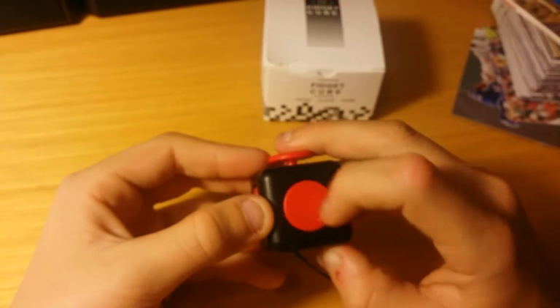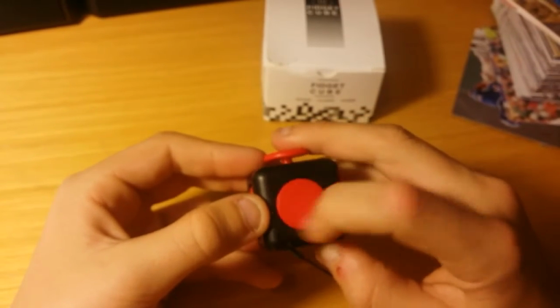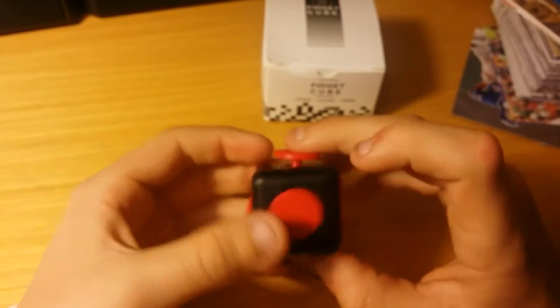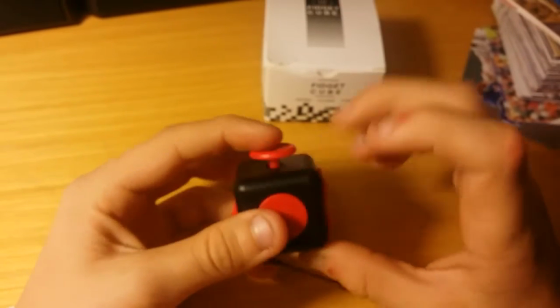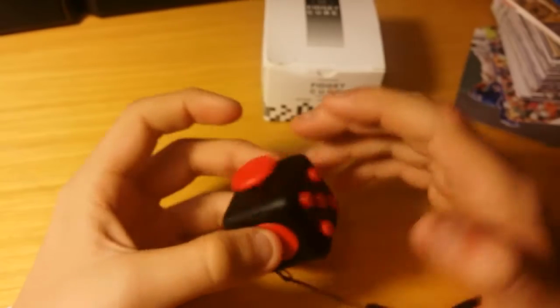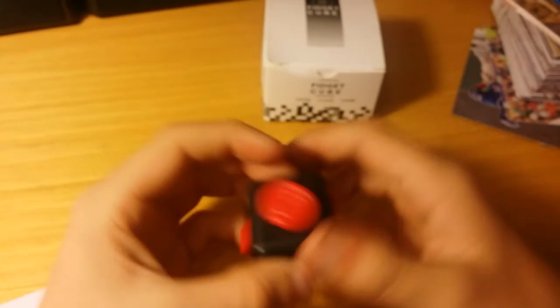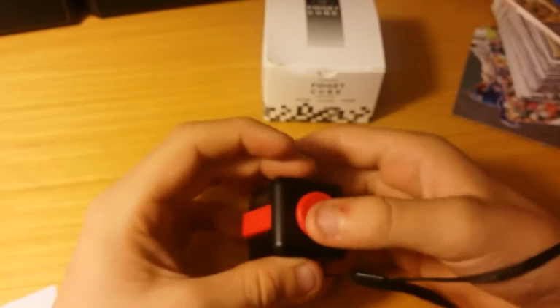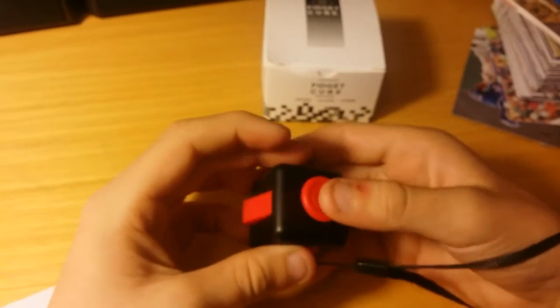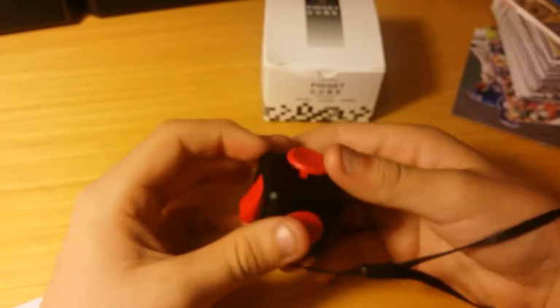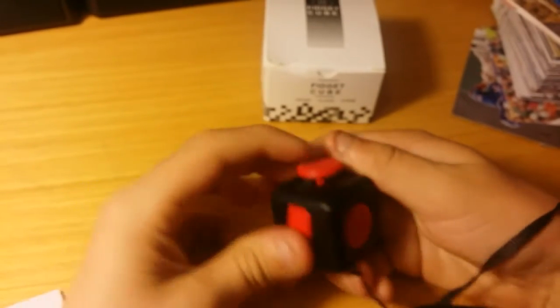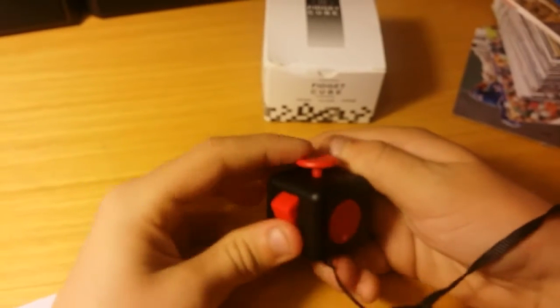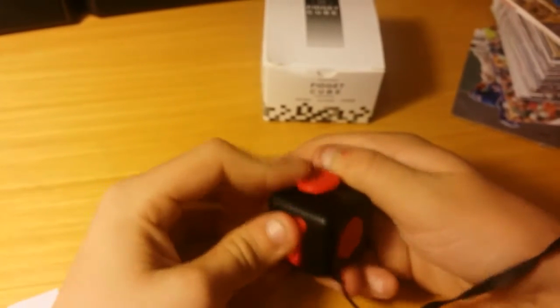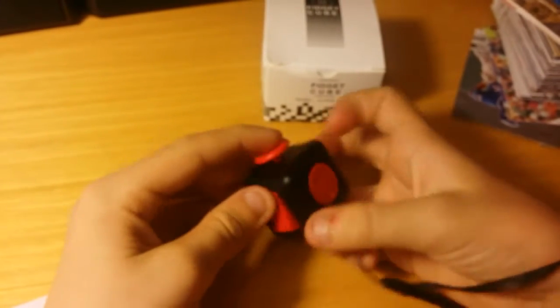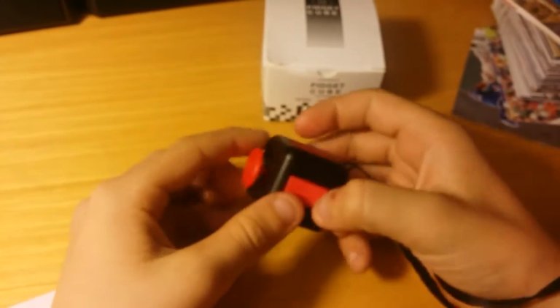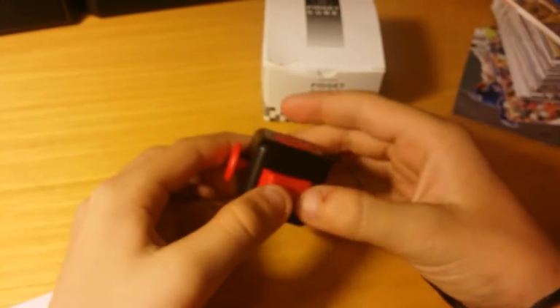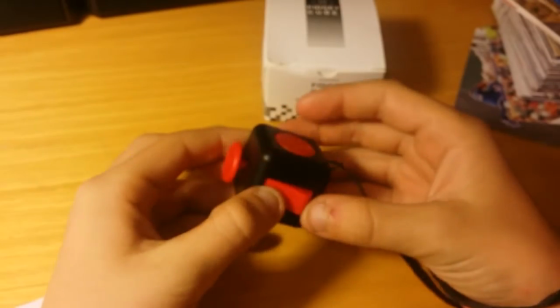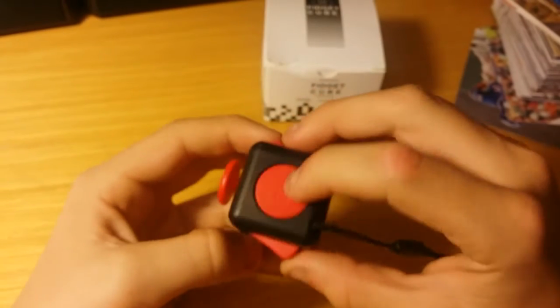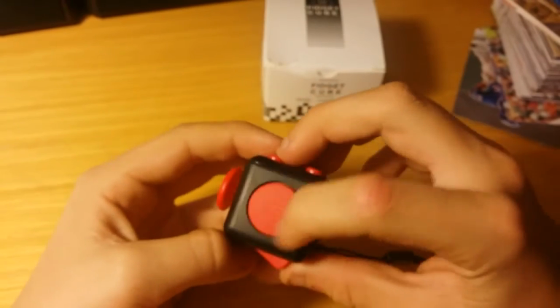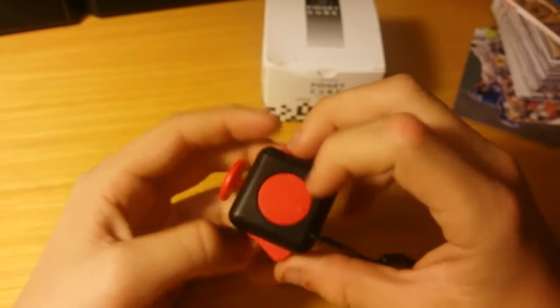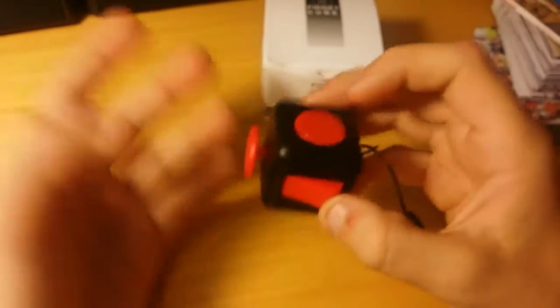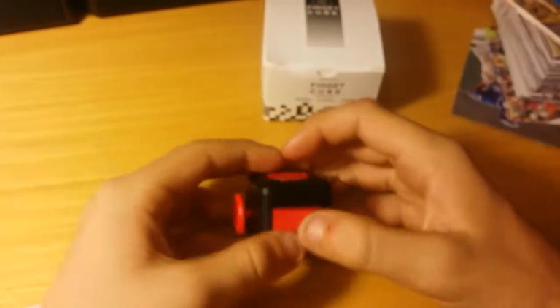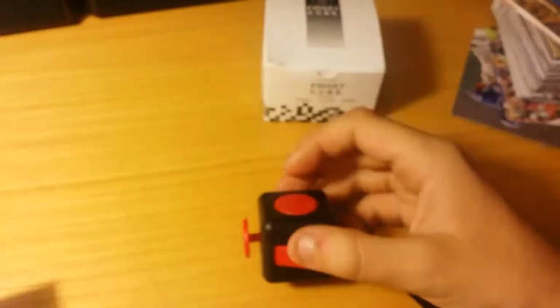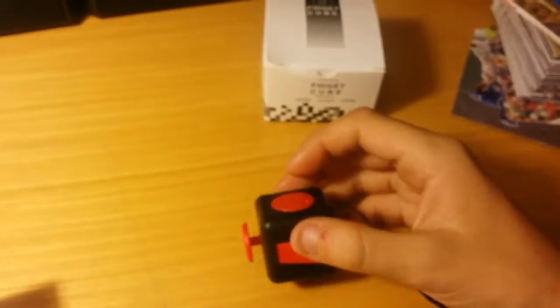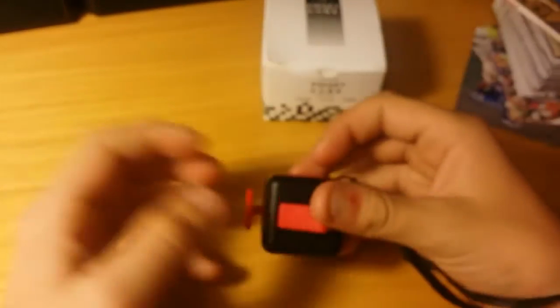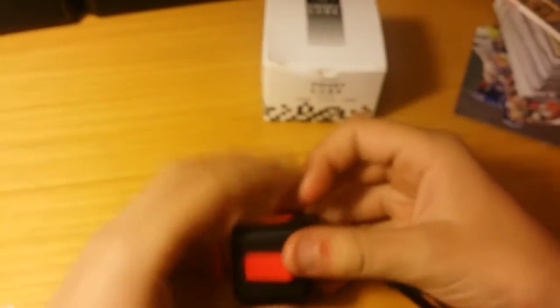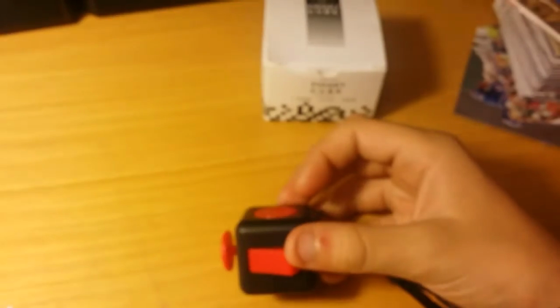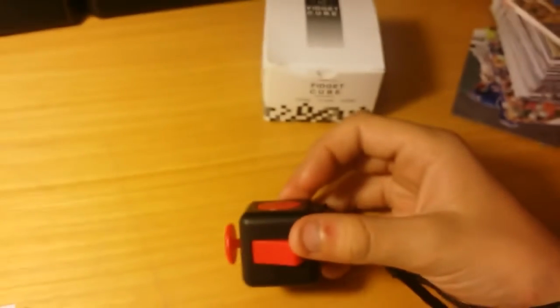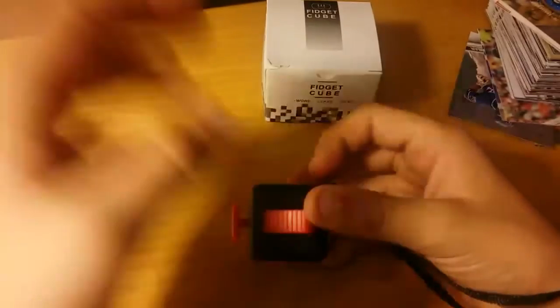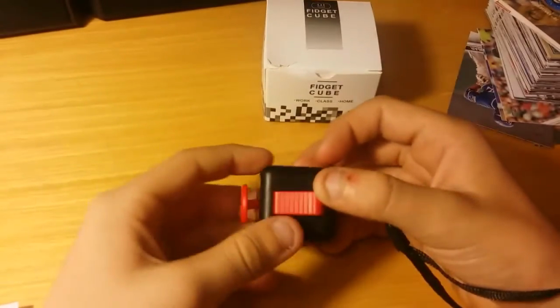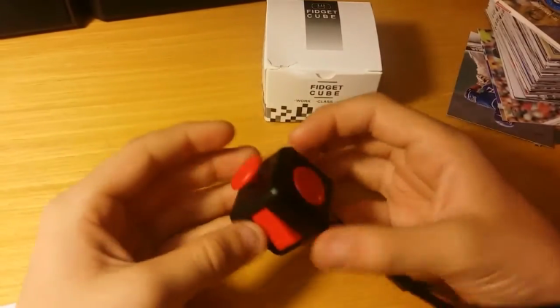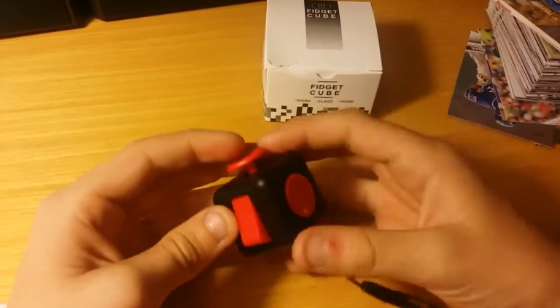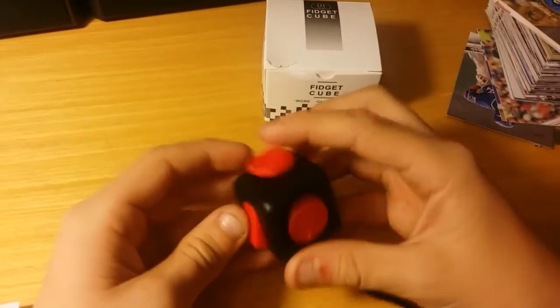If you have any questions about this just leave them in the comment section down below and I'll try to answer them the best I can. I mean, I'm not a professional toy fidget professional guy, but I can tell you what I do know.